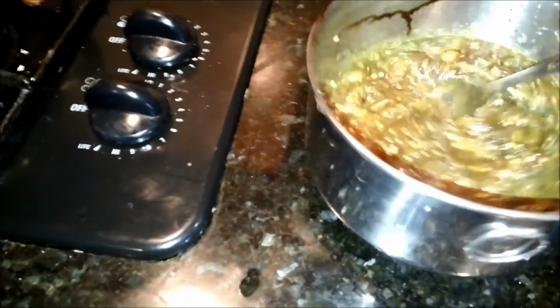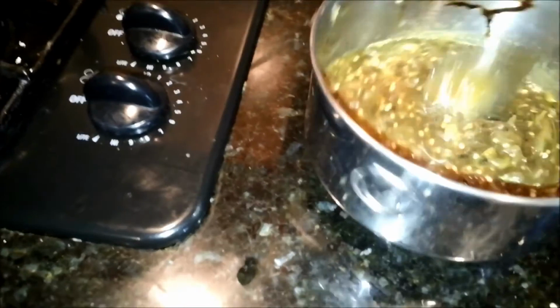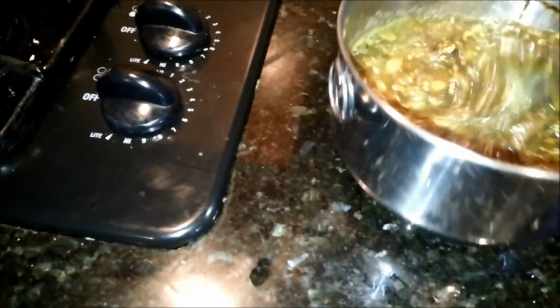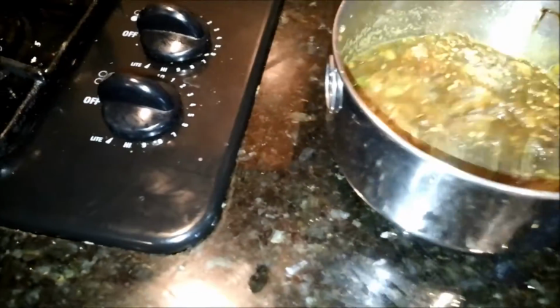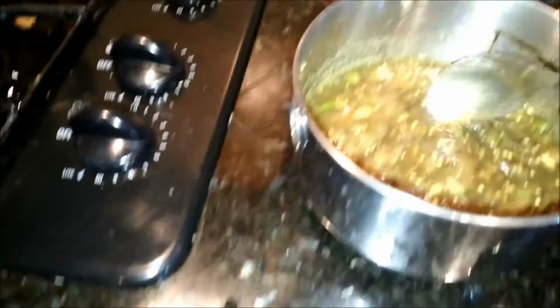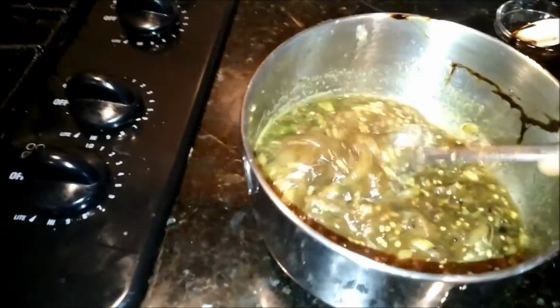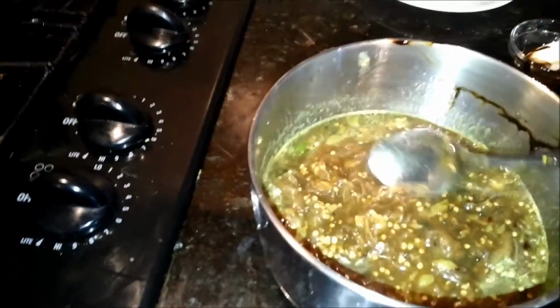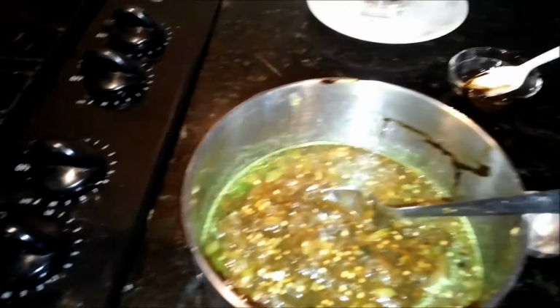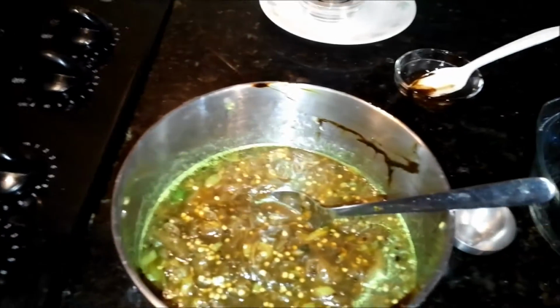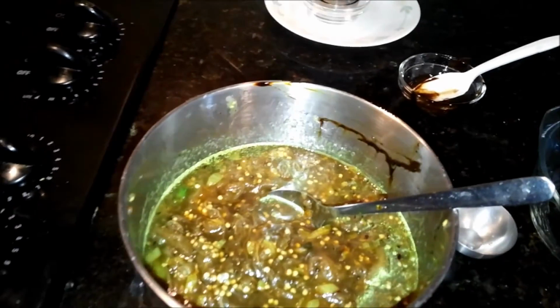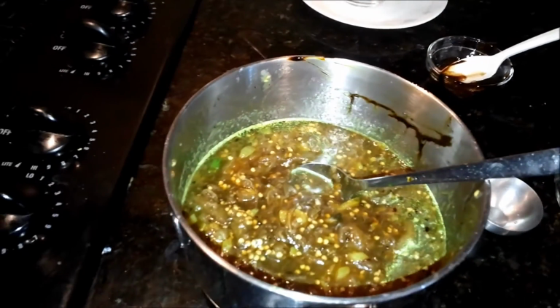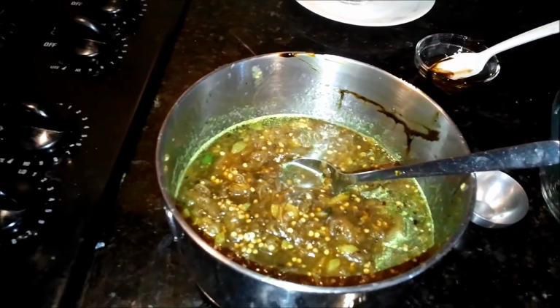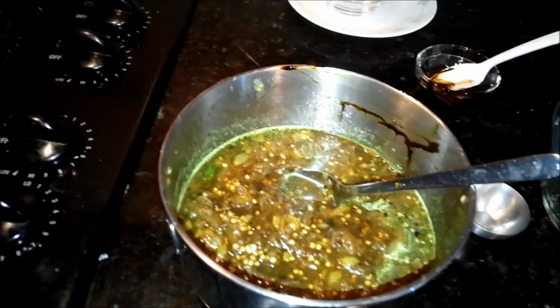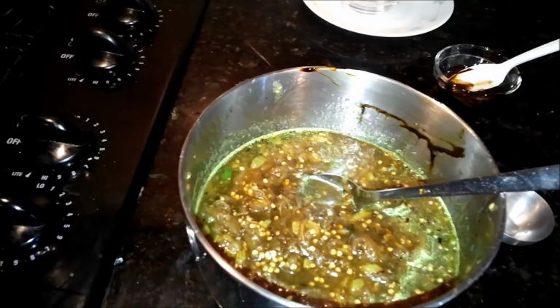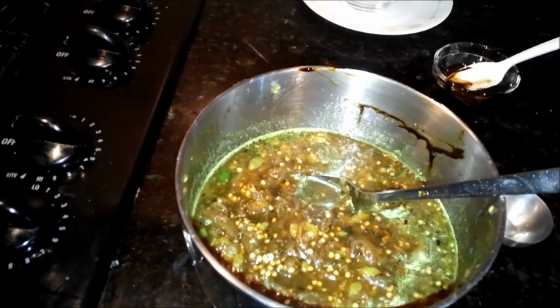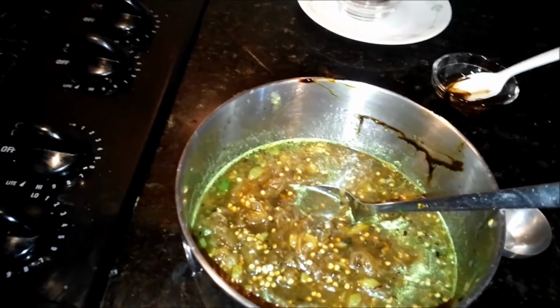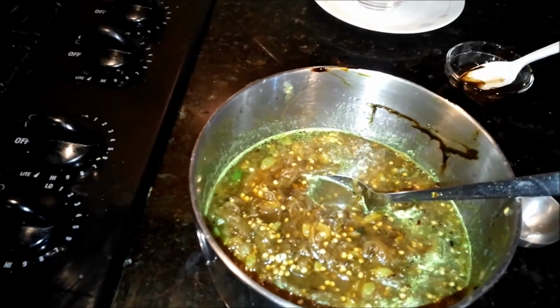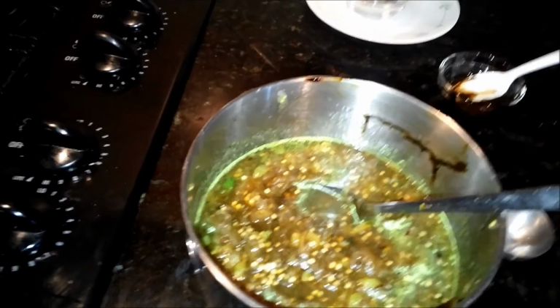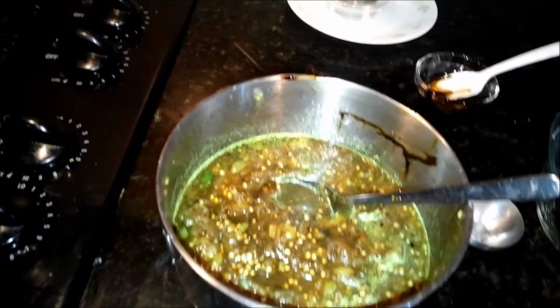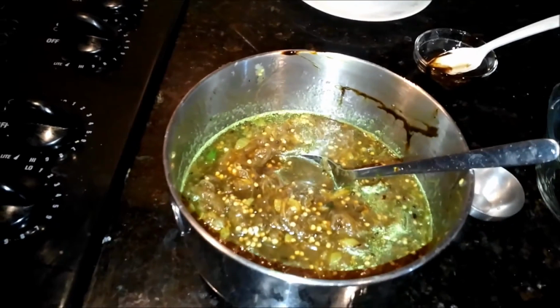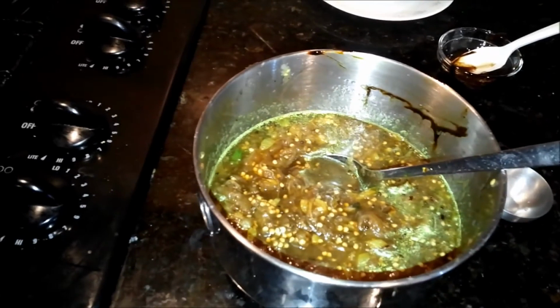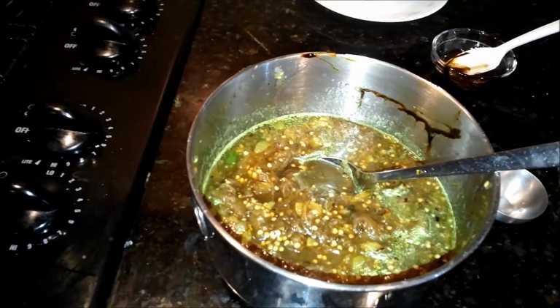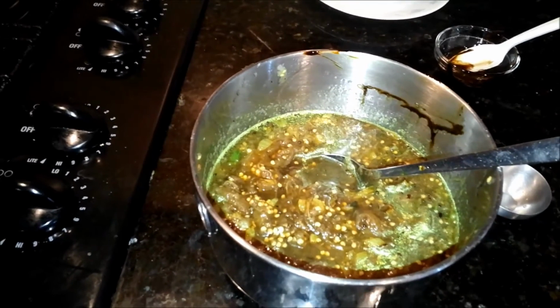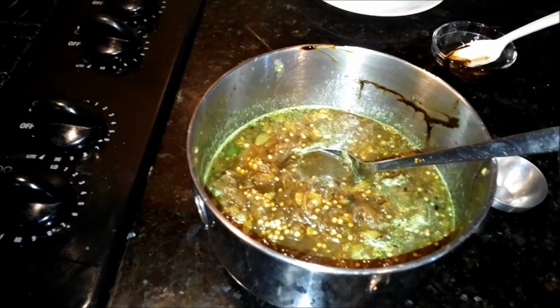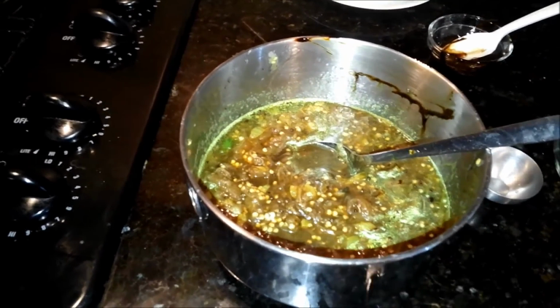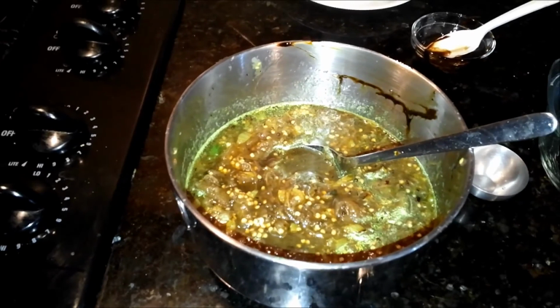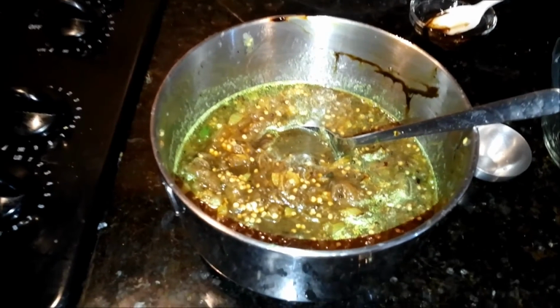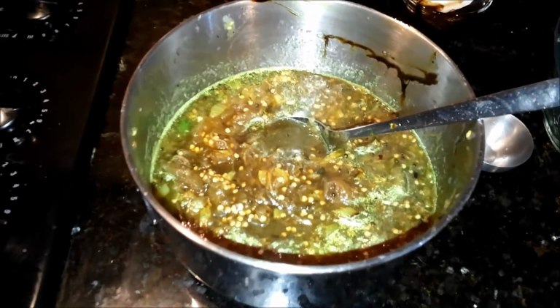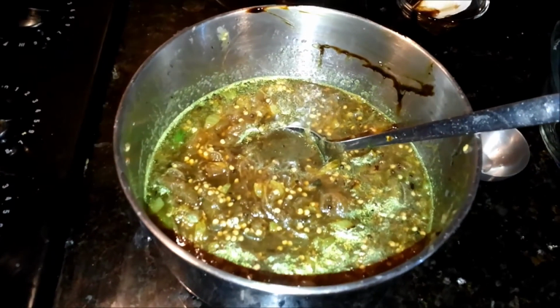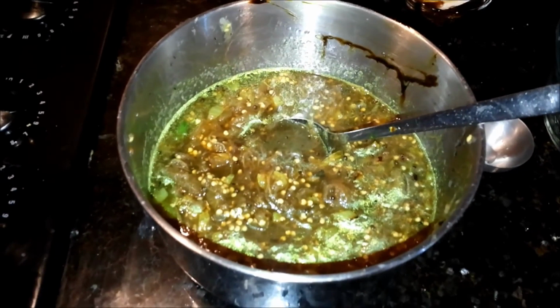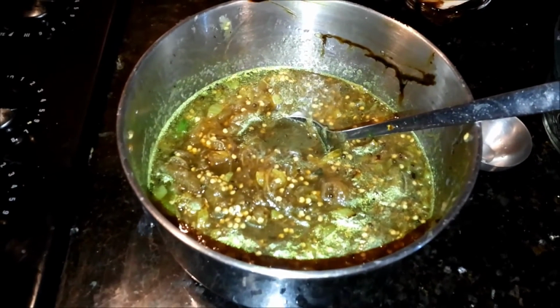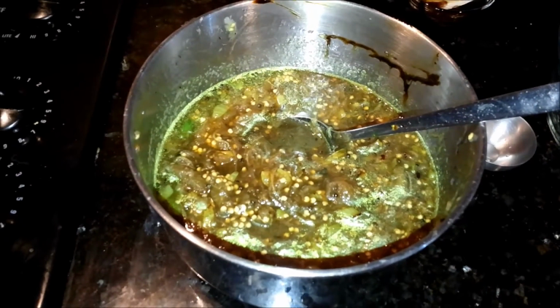My chutney is ready! This goes very well with any dal or pappukura — the dry dal. It tastes very good. Enjoy and let me know how it tastes. Thank you, Namaskar.